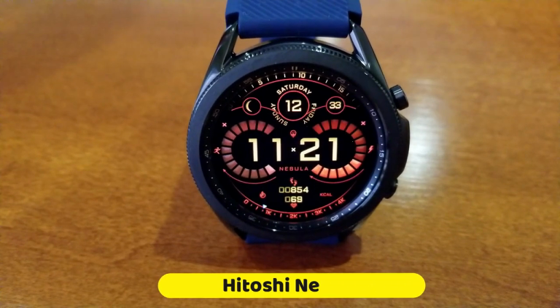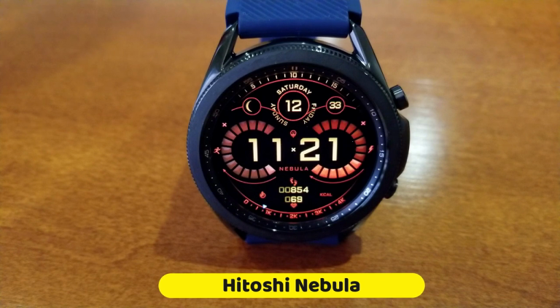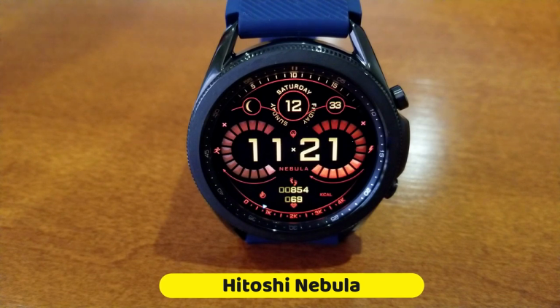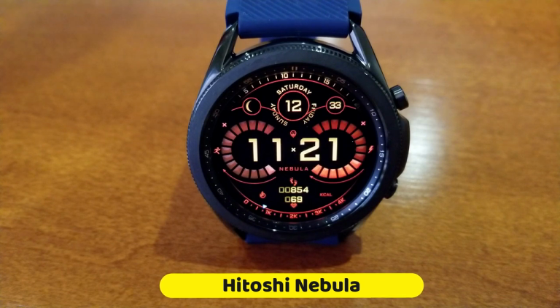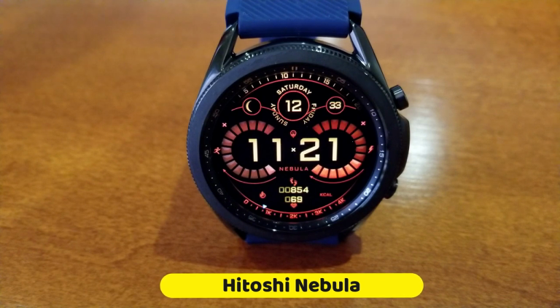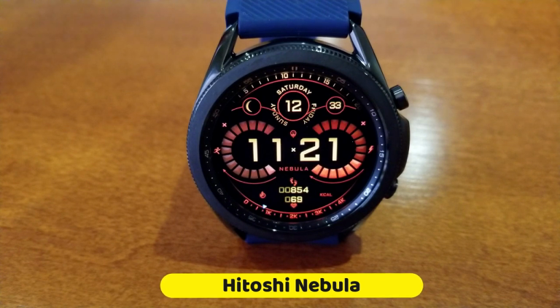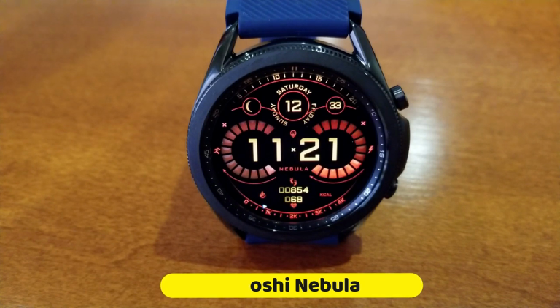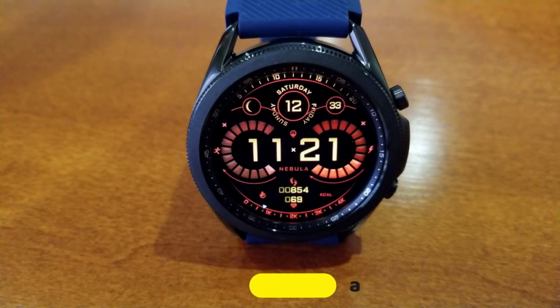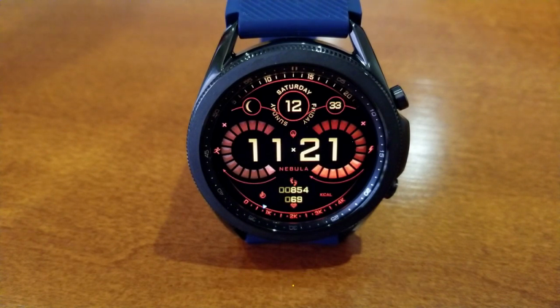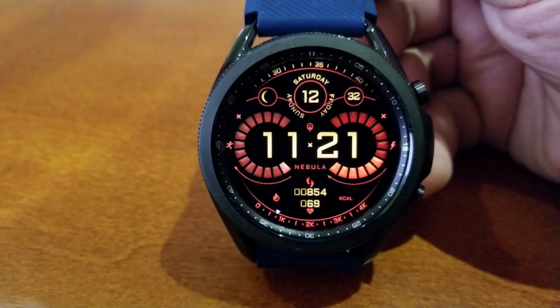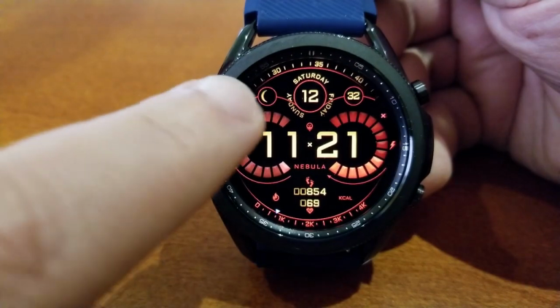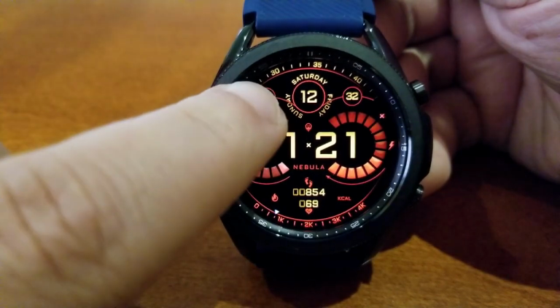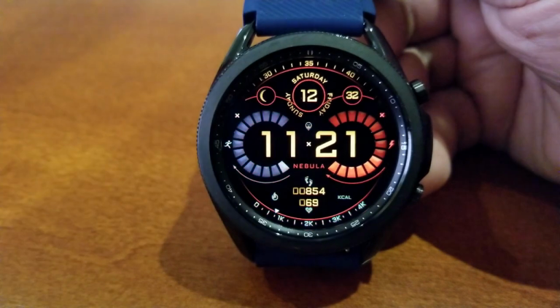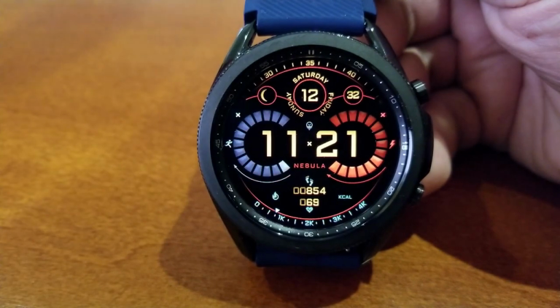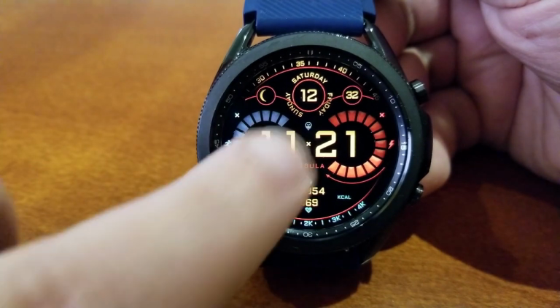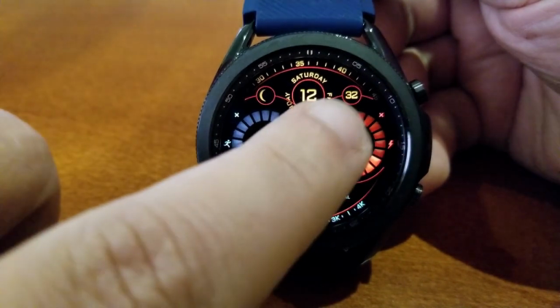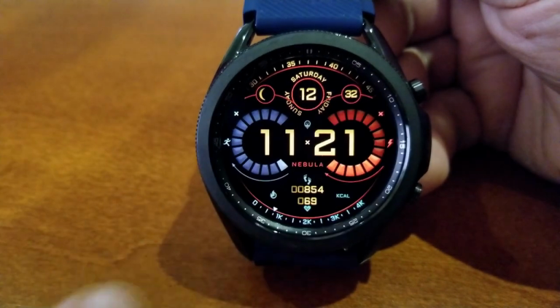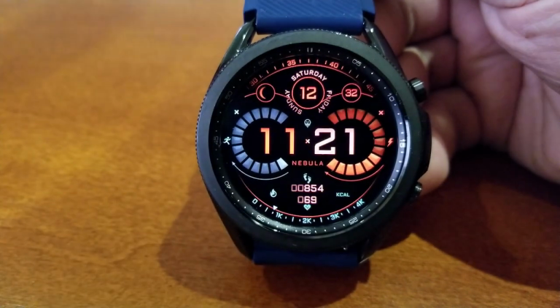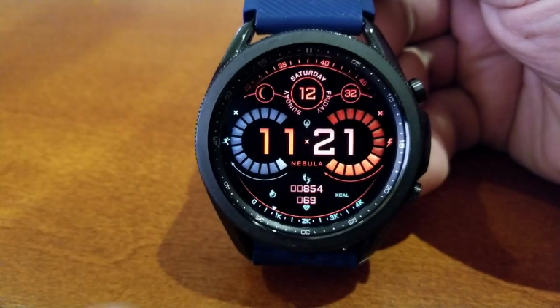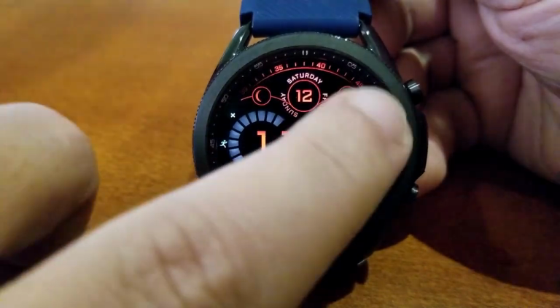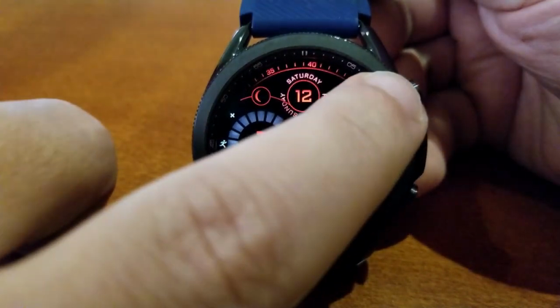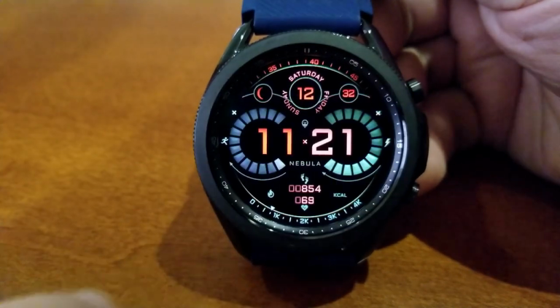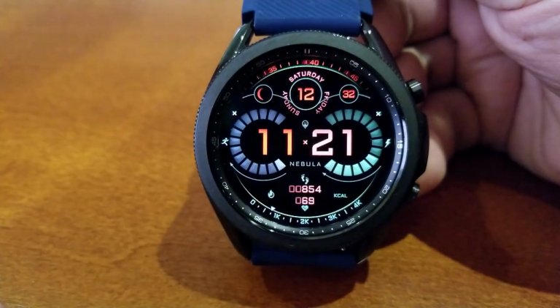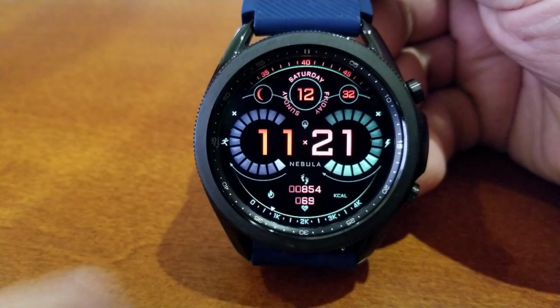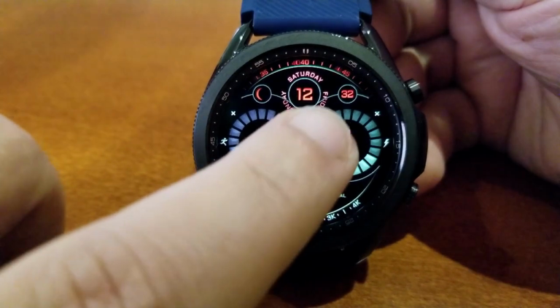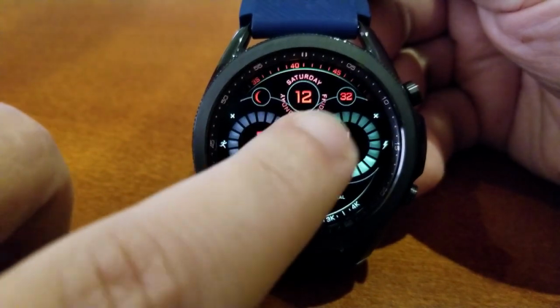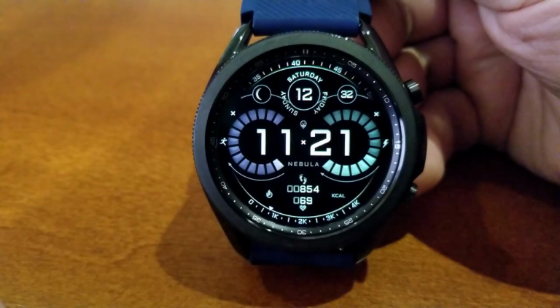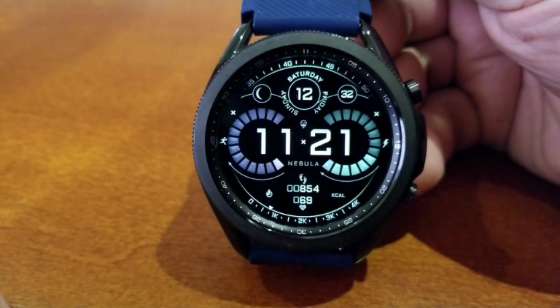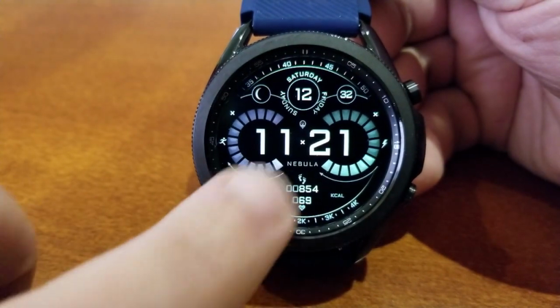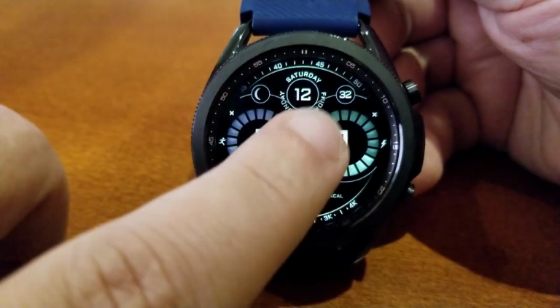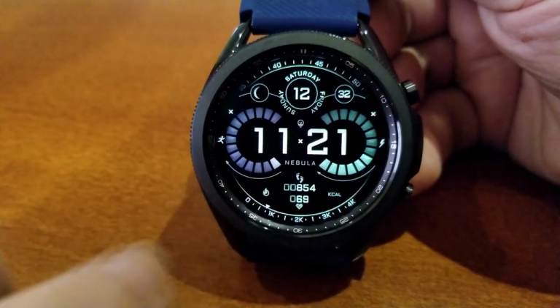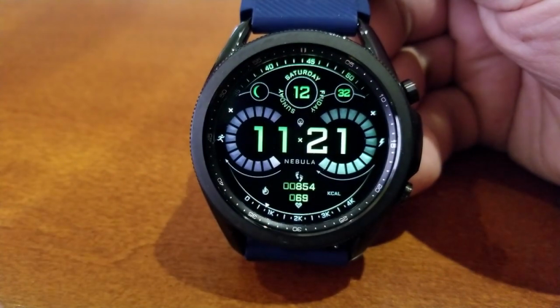This one is from Broda and it's called Nebula. It's got a really unique style that falls somewhere between modern and sci-fi, which I'm guessing is kind of what the developer had in mind based on the name.